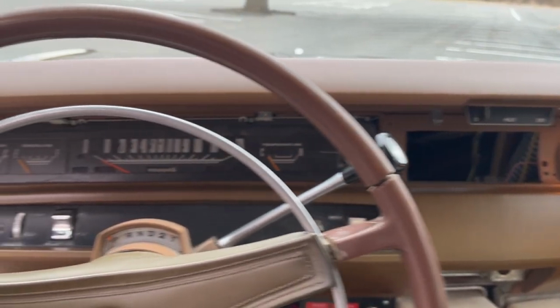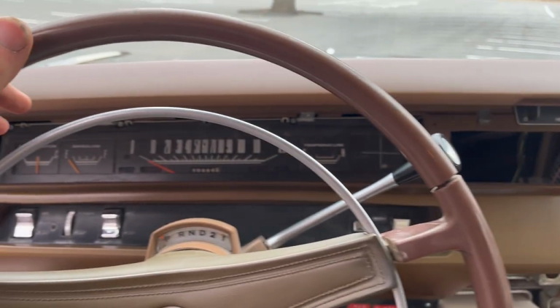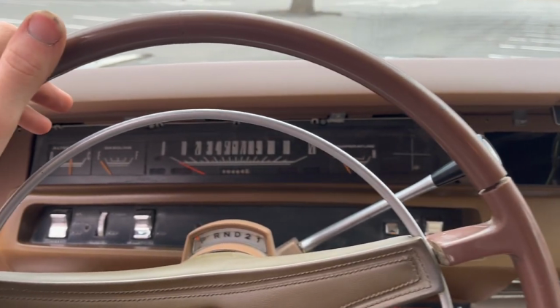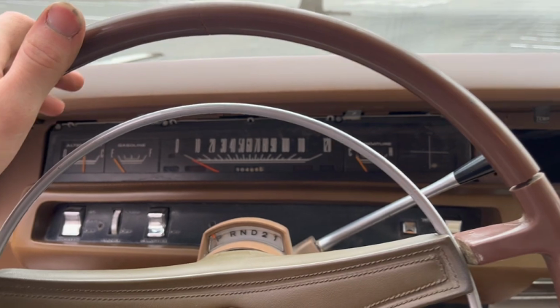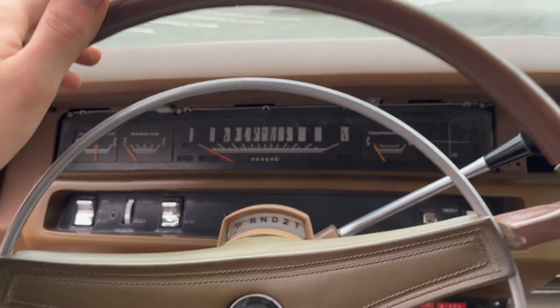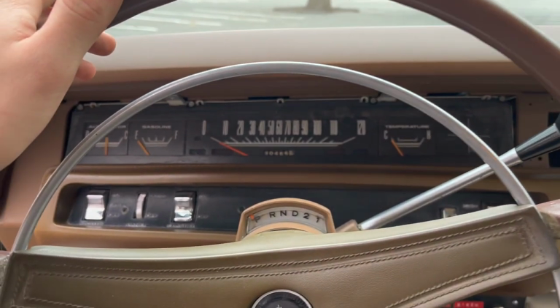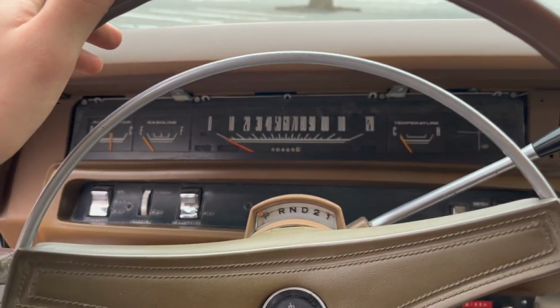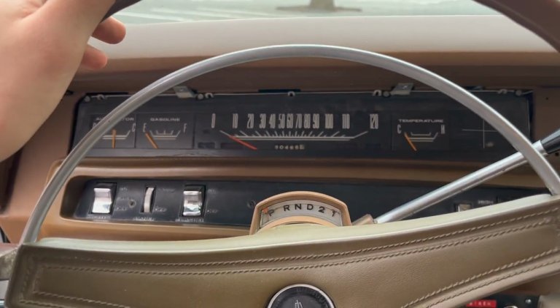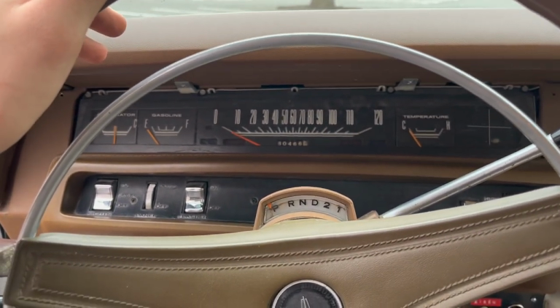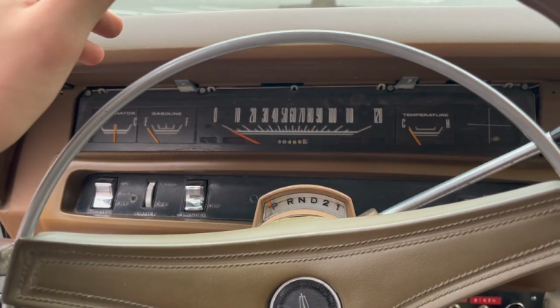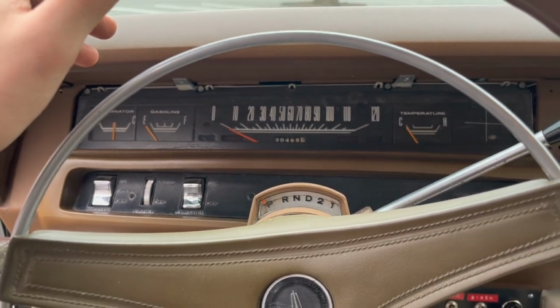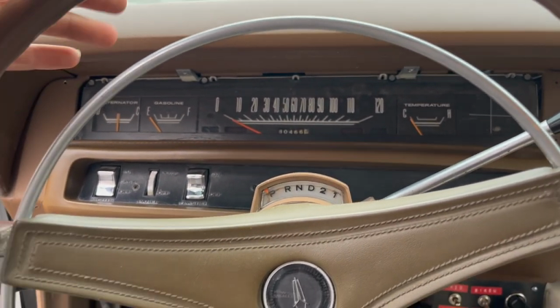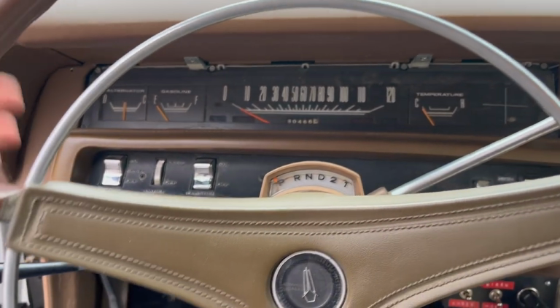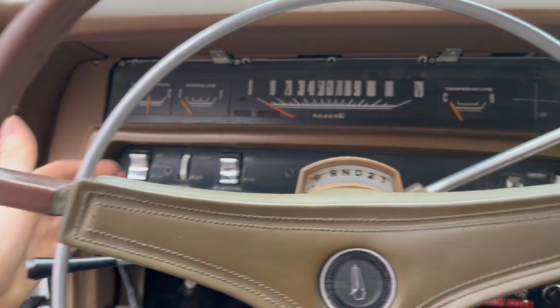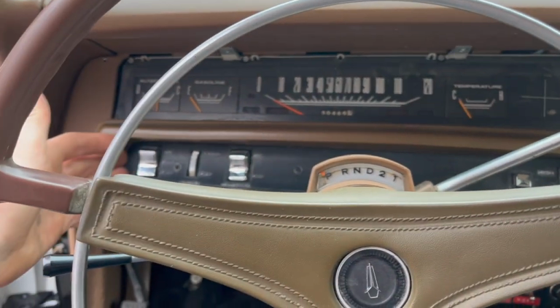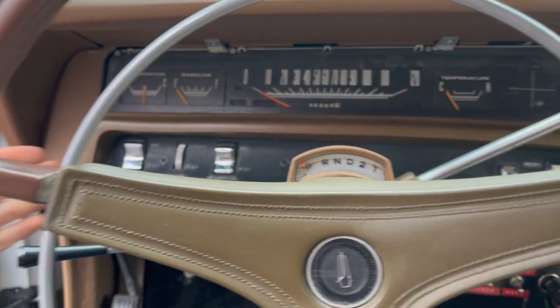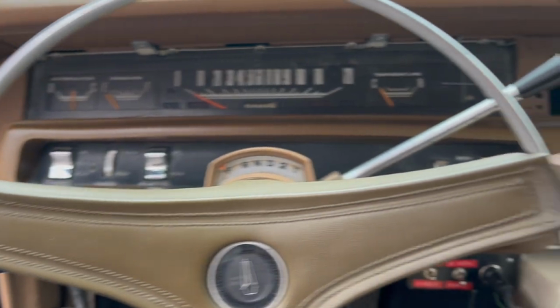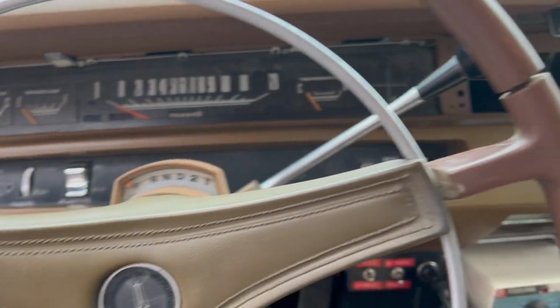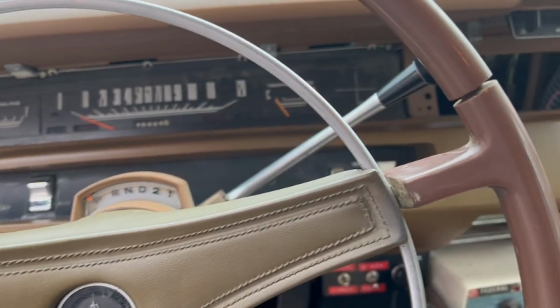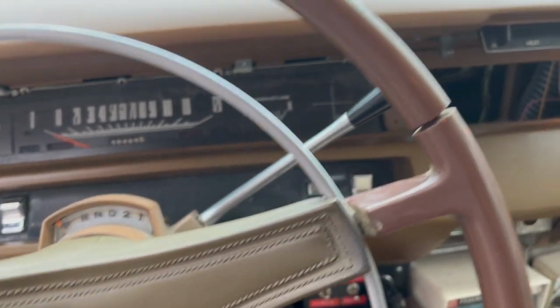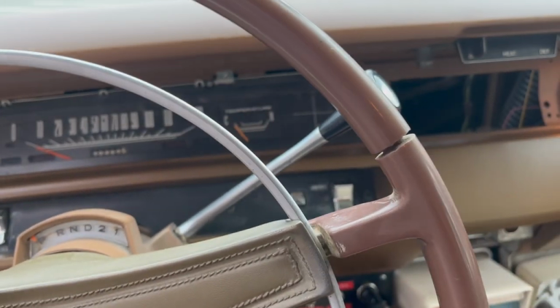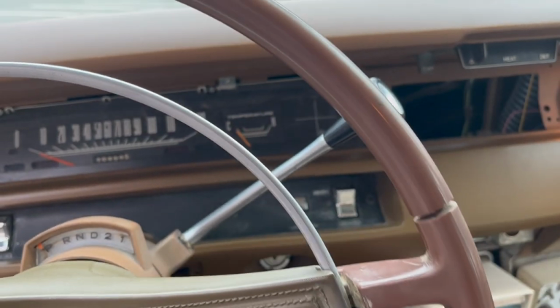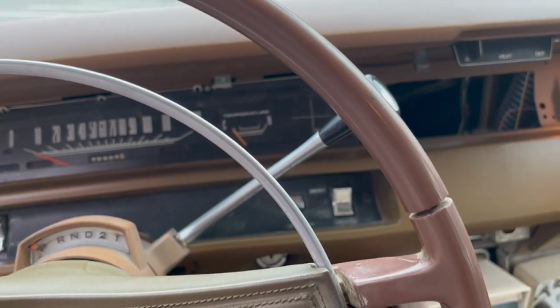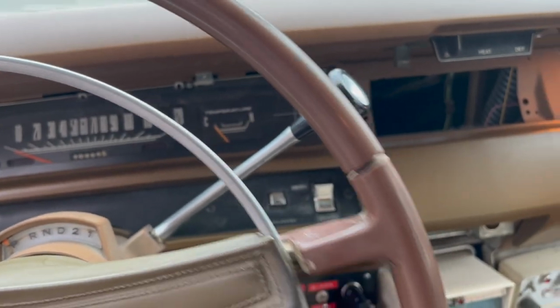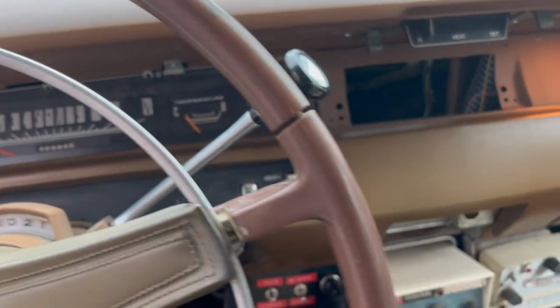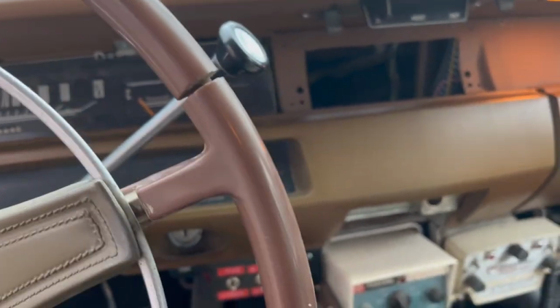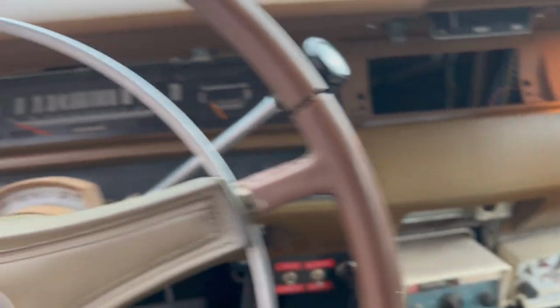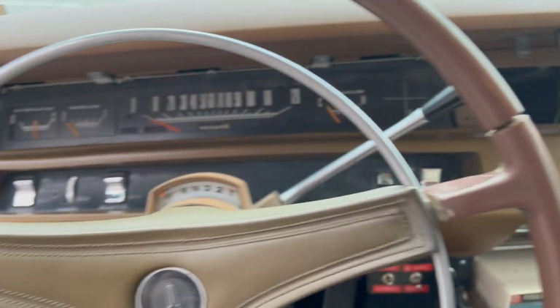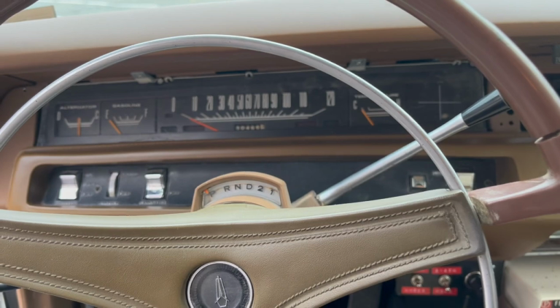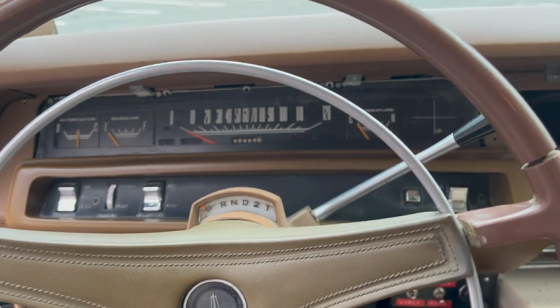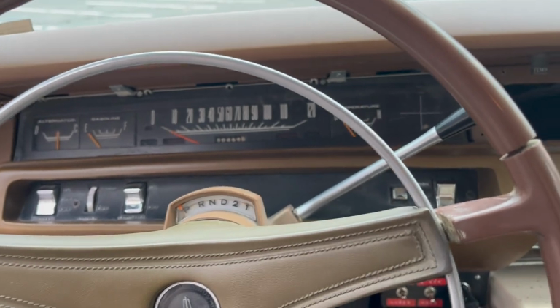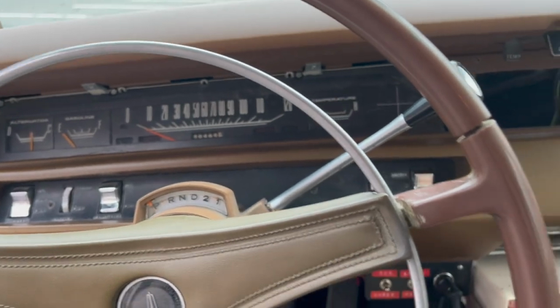Most everything works very well. We have a standard speedometer — not a certified one, but you know. Headlights, three-speed wipers, high price class. It's a Torque Flight transmission, obviously.